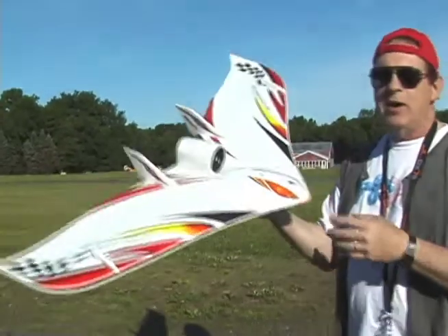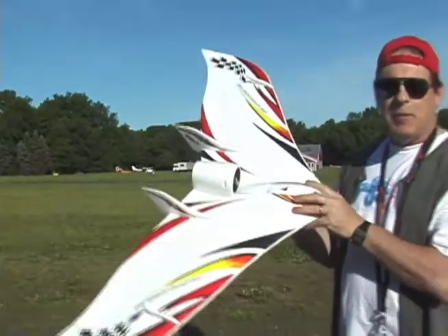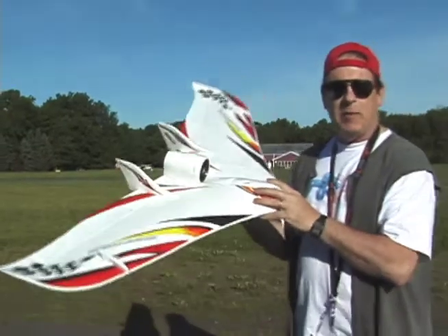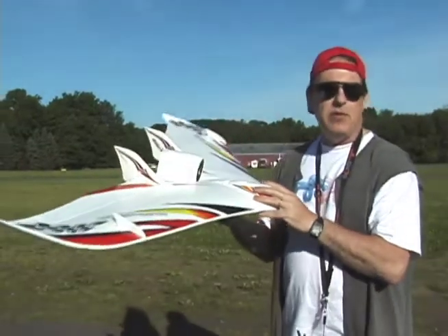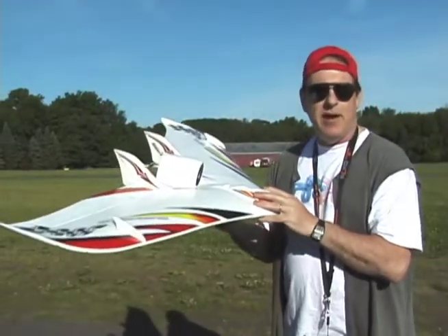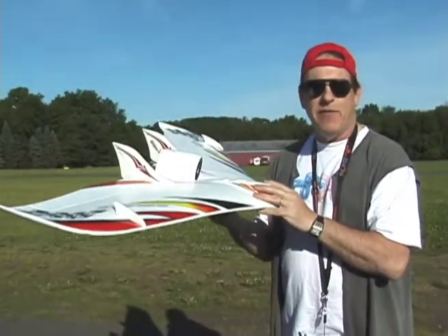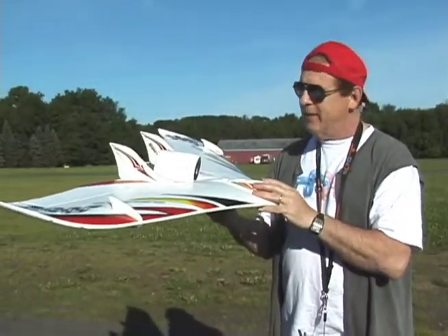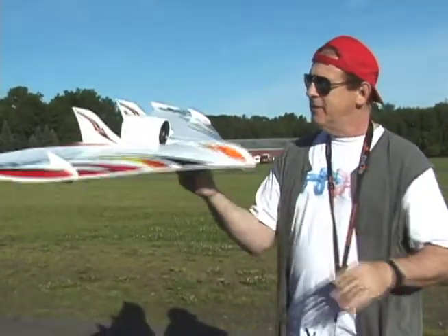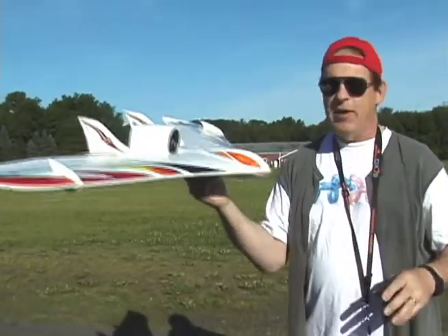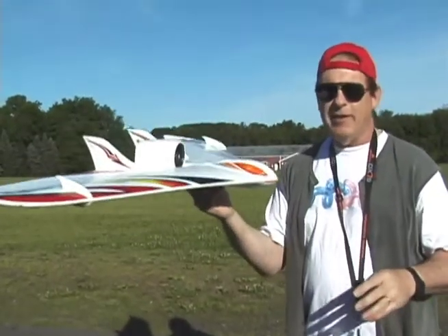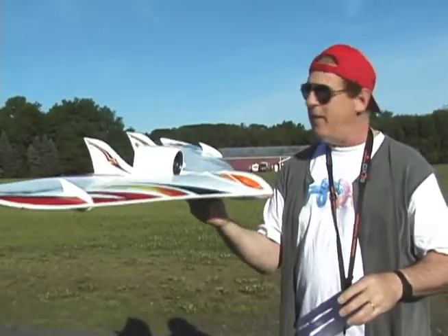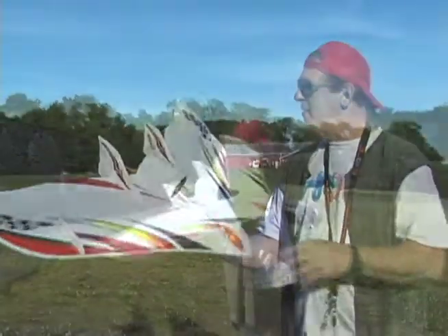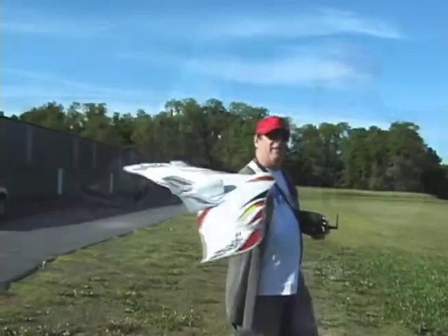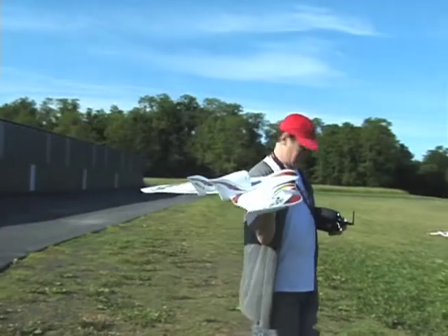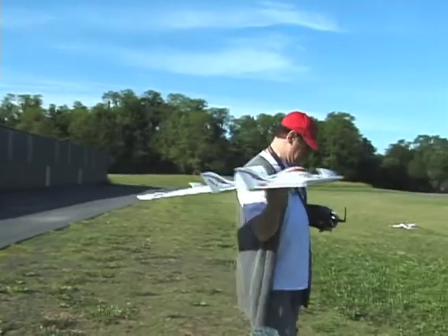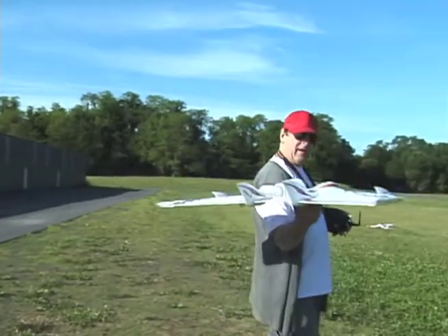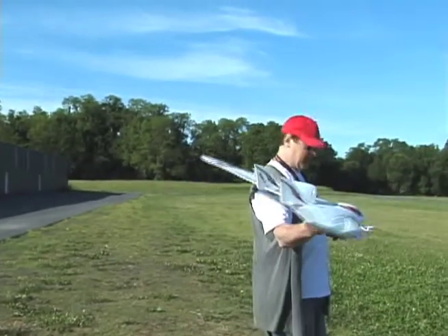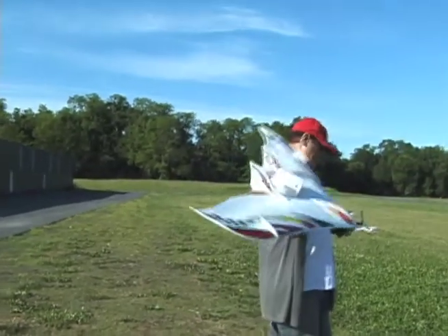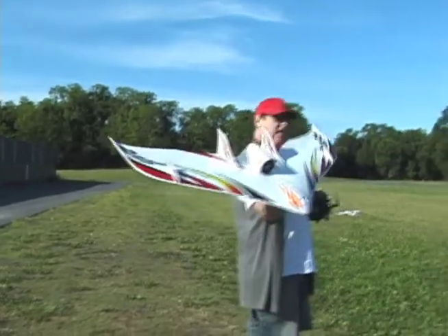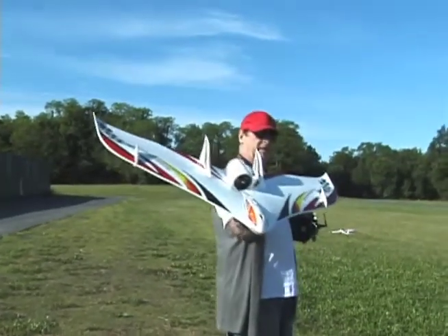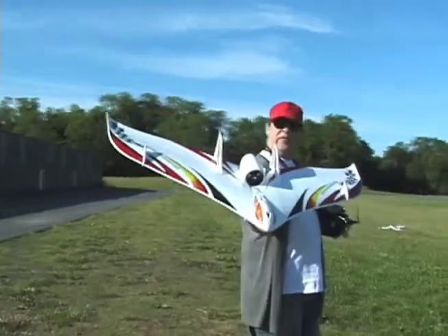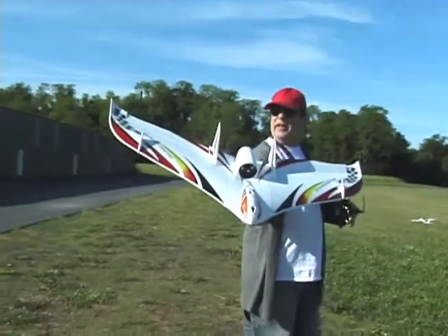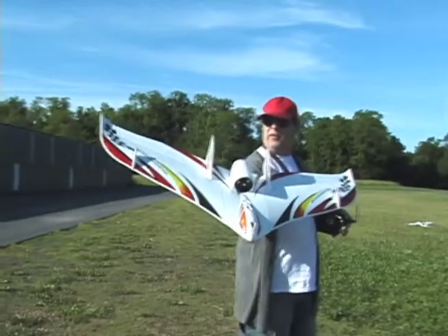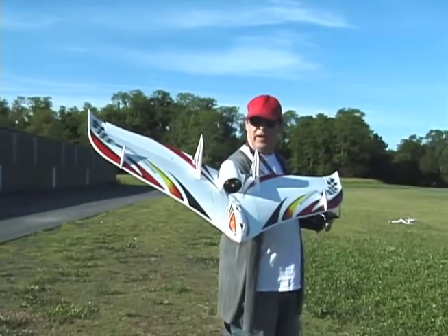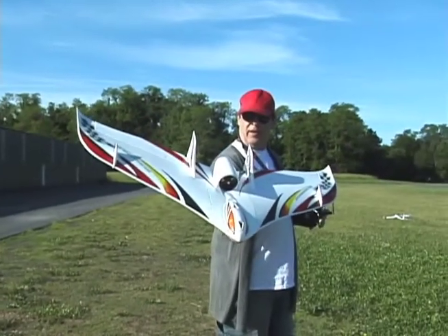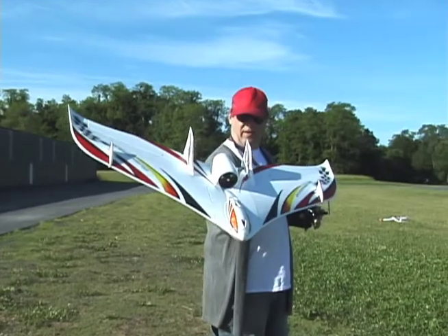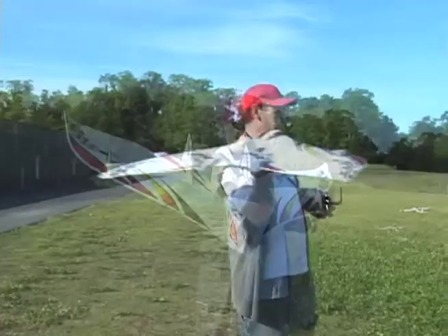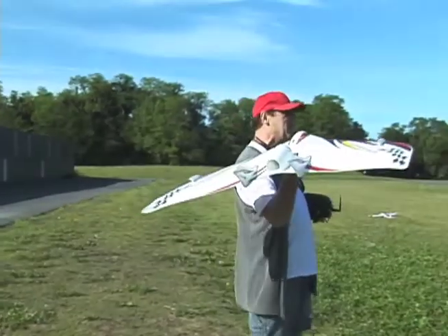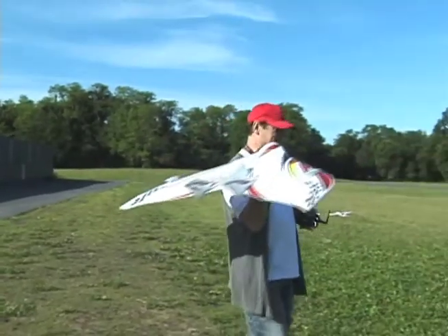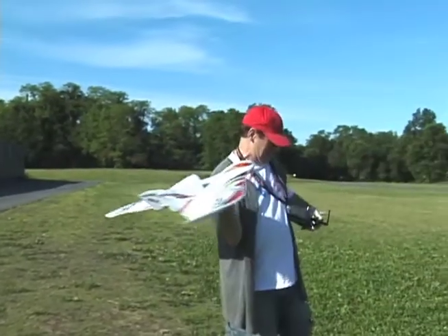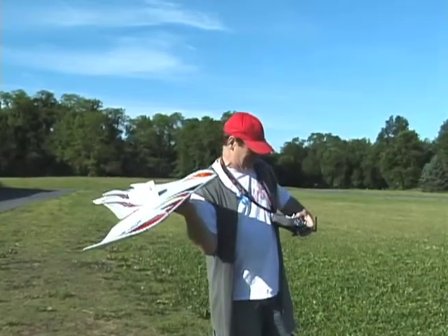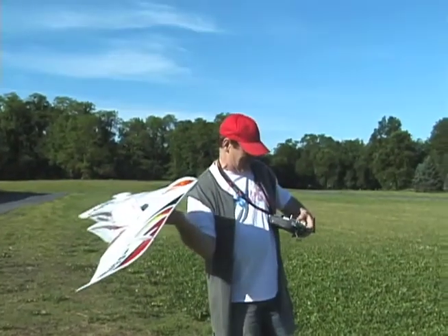So let's put this baby up and see how it flies. Theoretically it's balanced. You check your surfaces? That's always a good idea to check your surfaces. I guess the surfaces checked out.